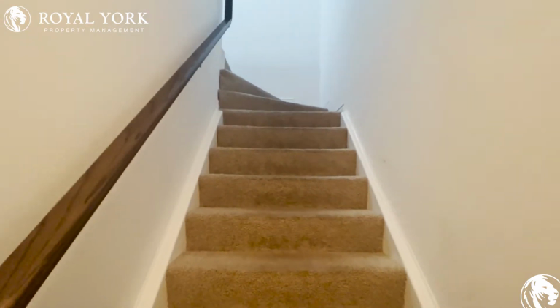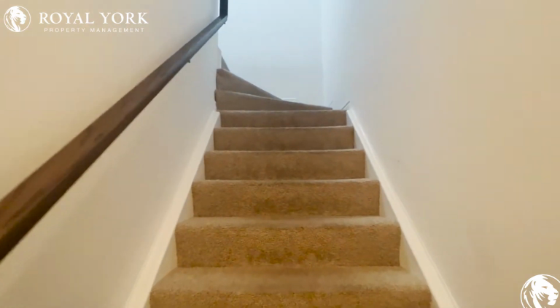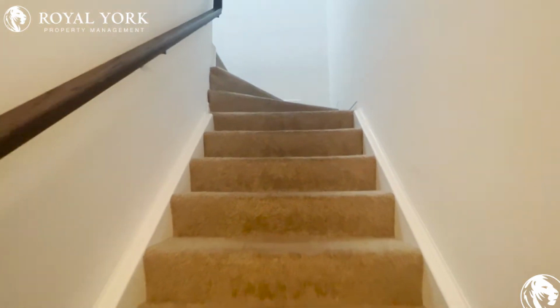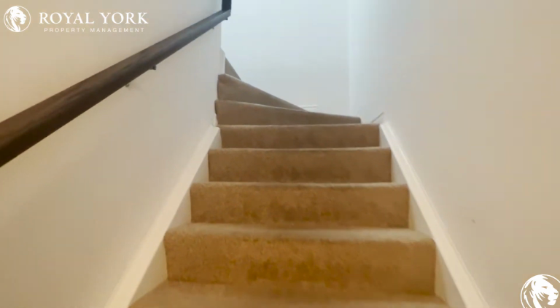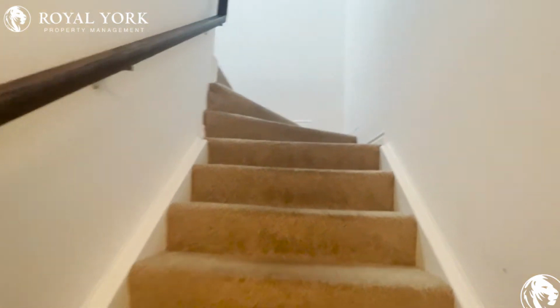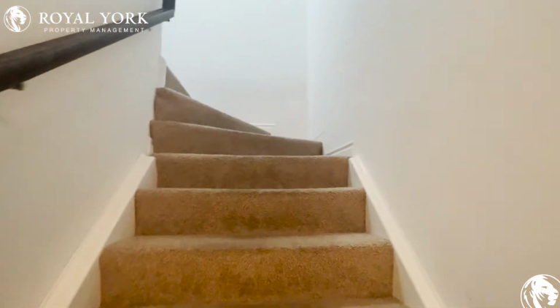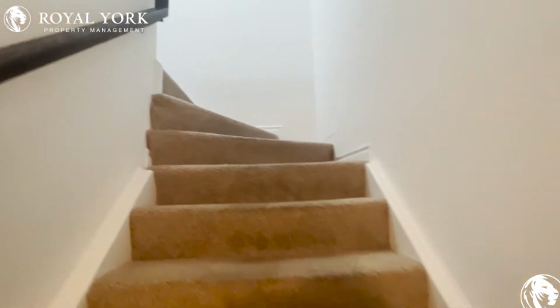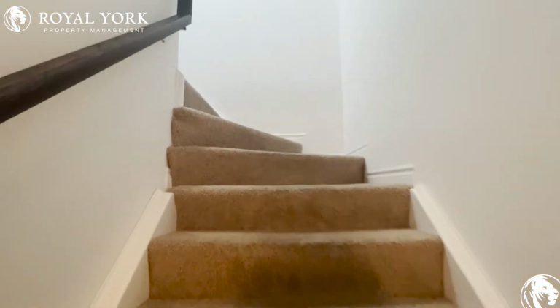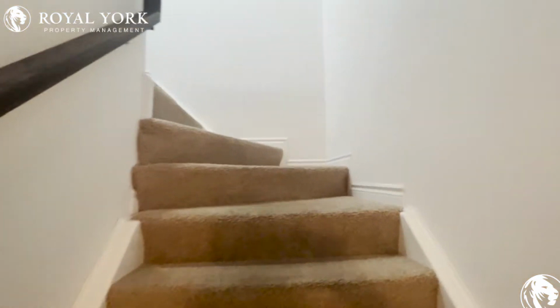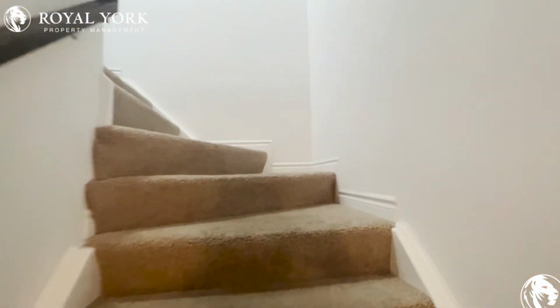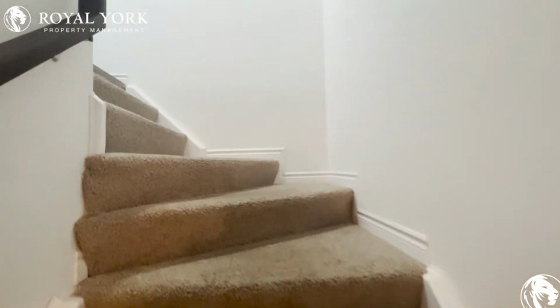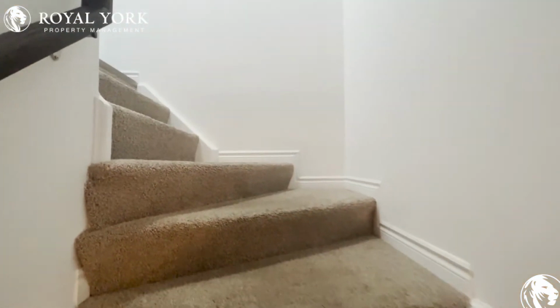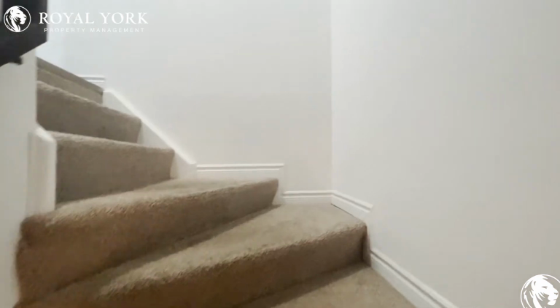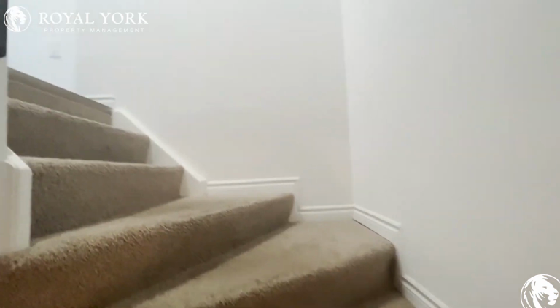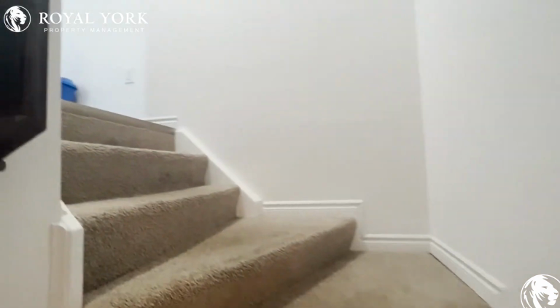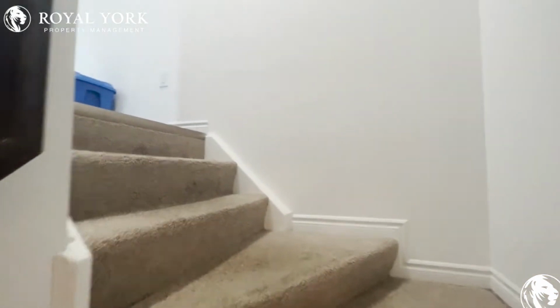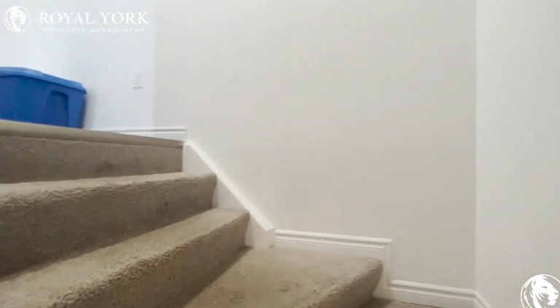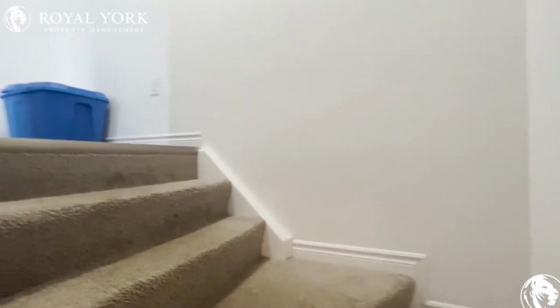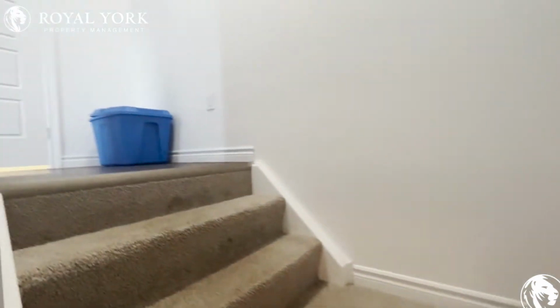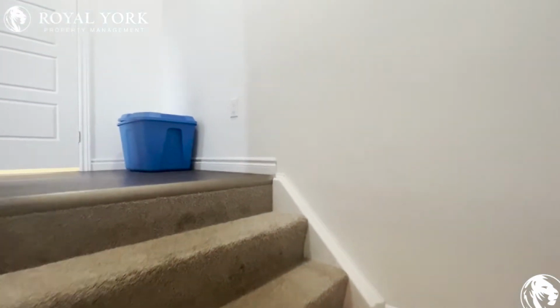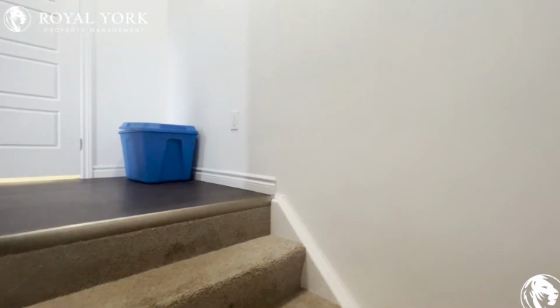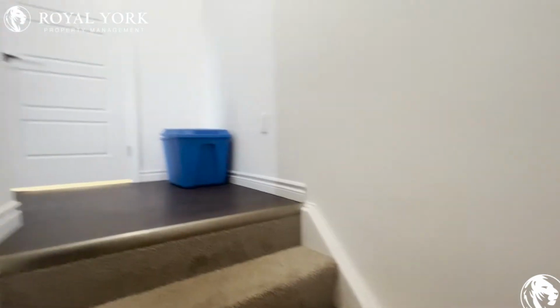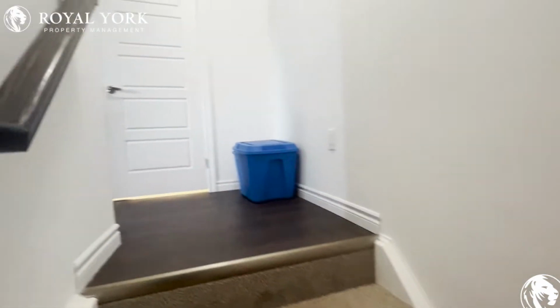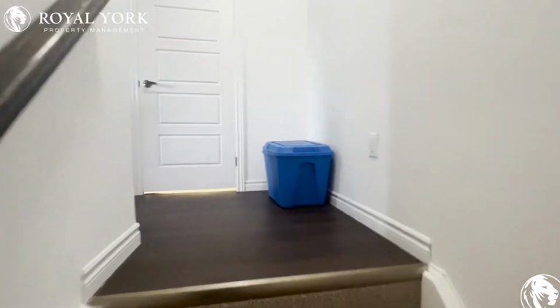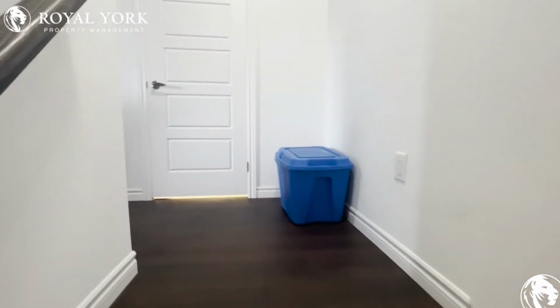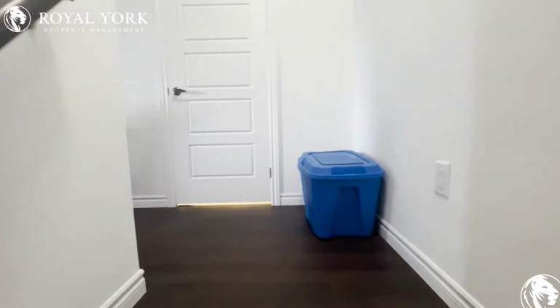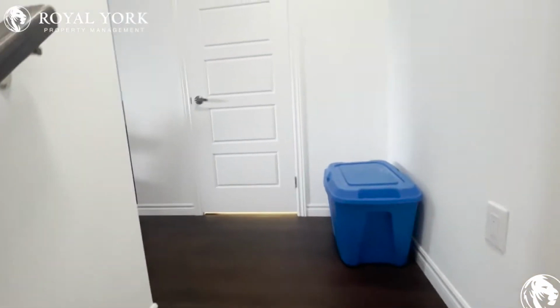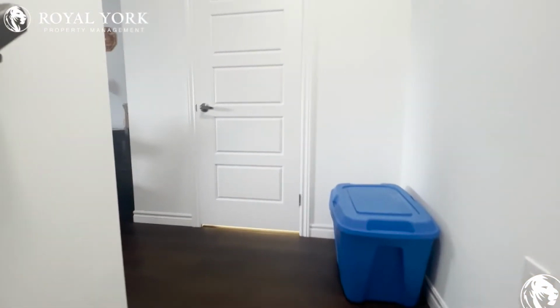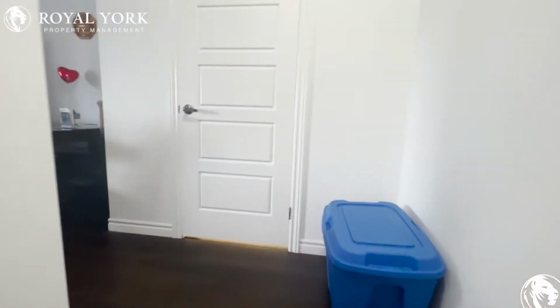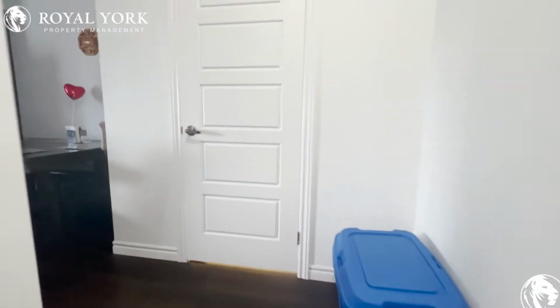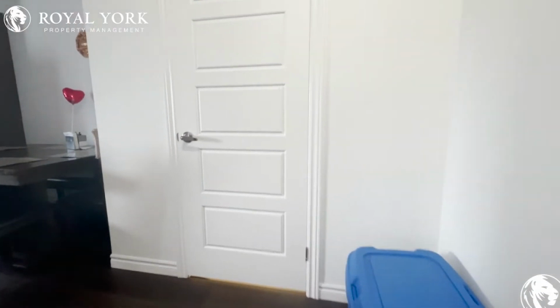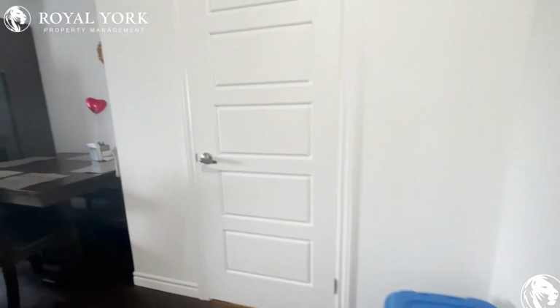As we make our way up the stairs here, right ahead of us is our powder room.